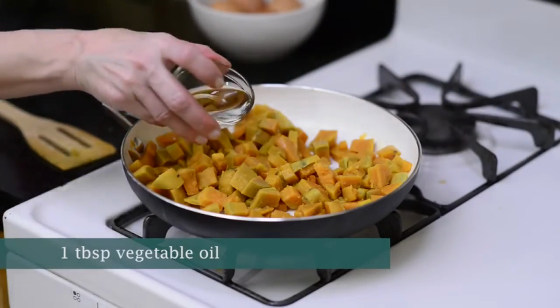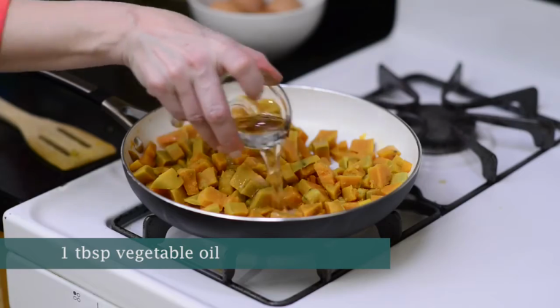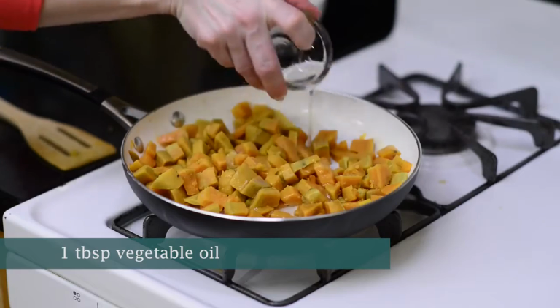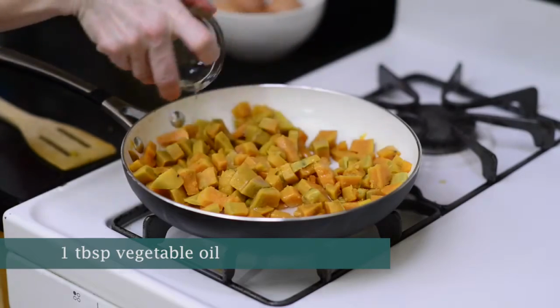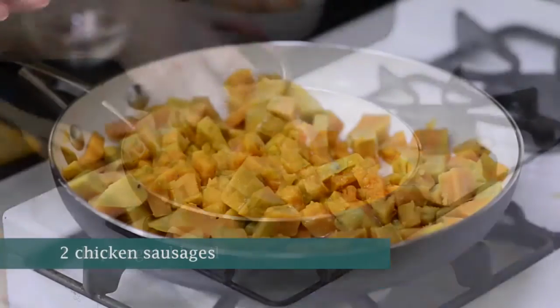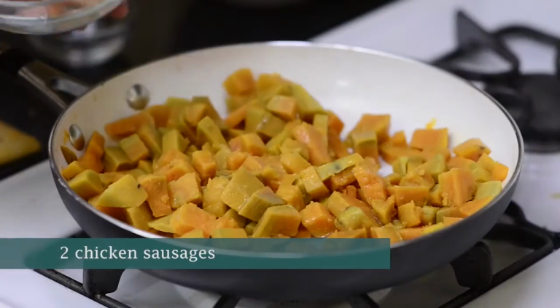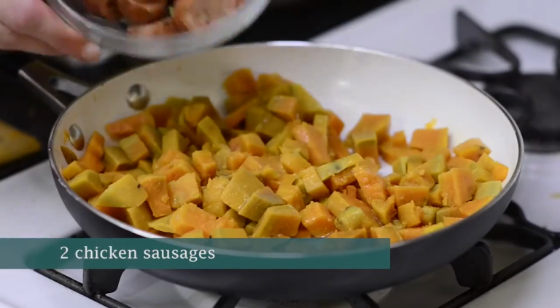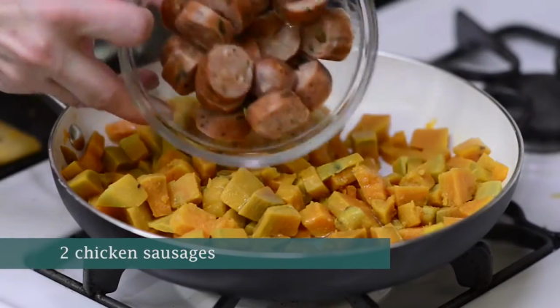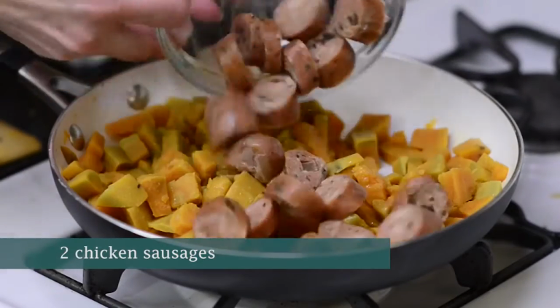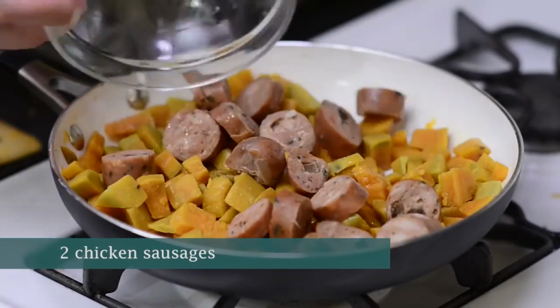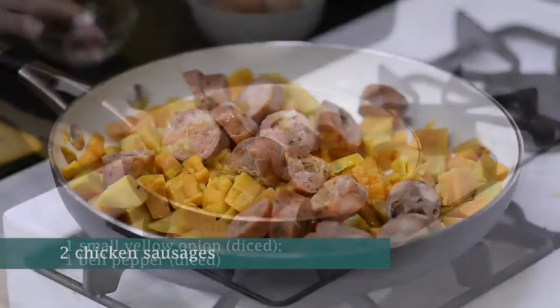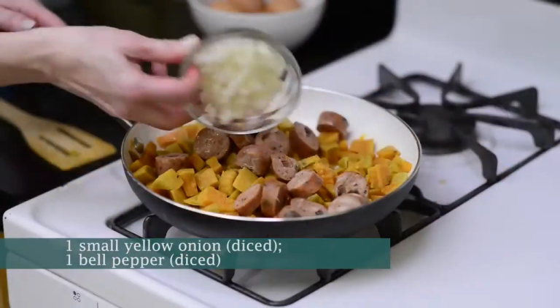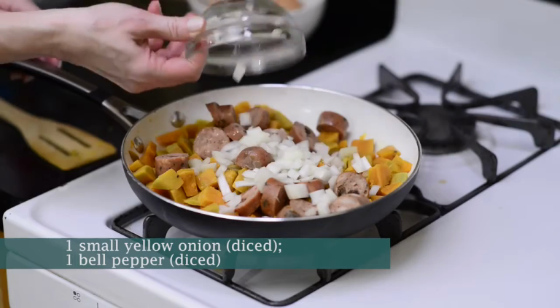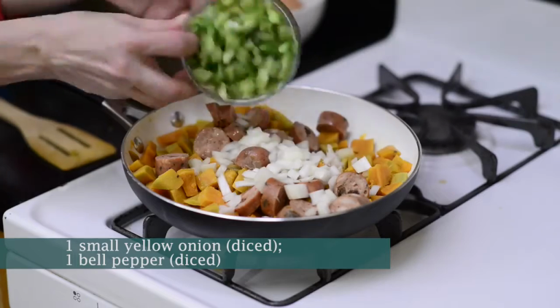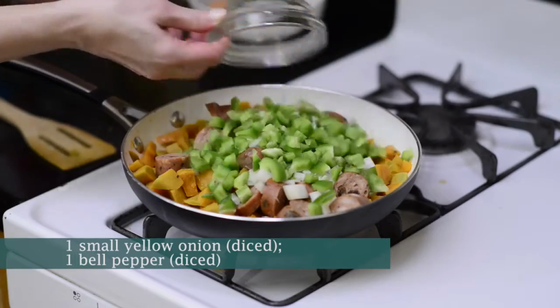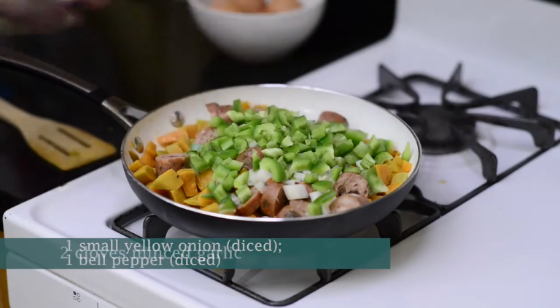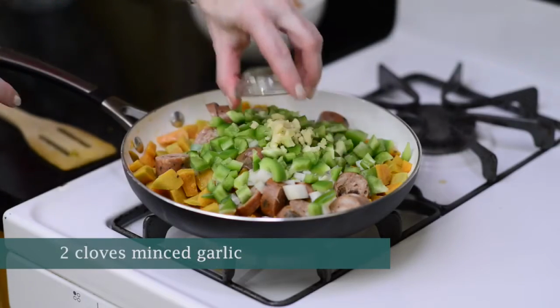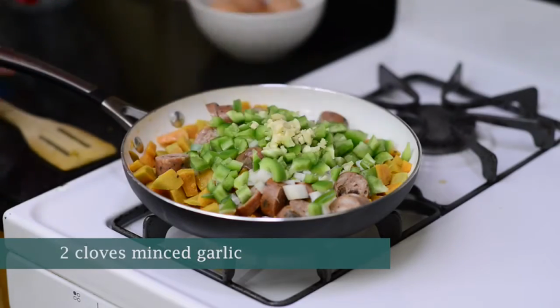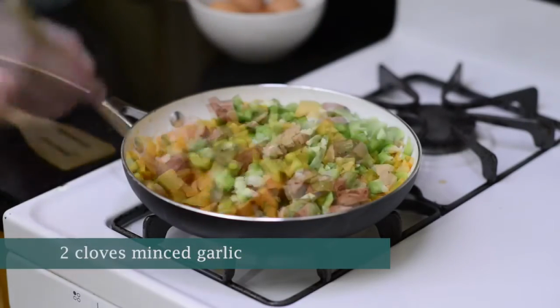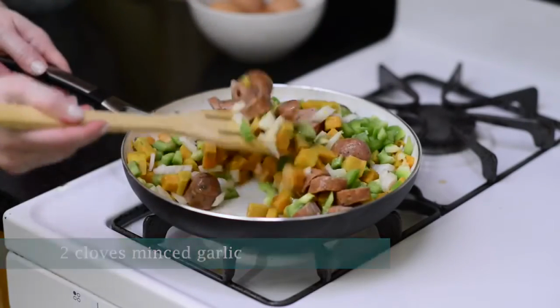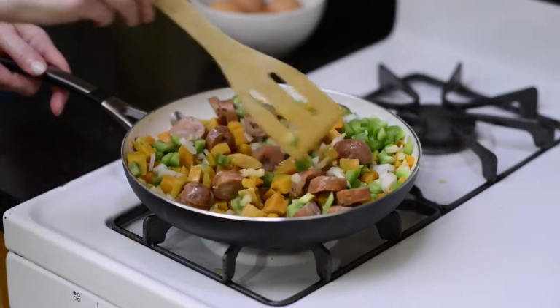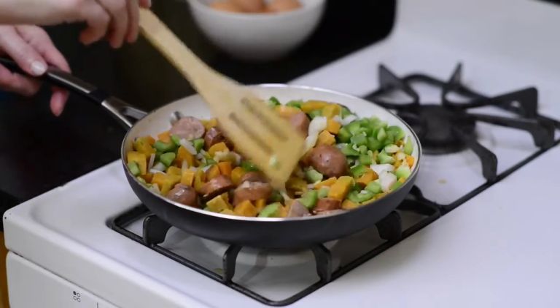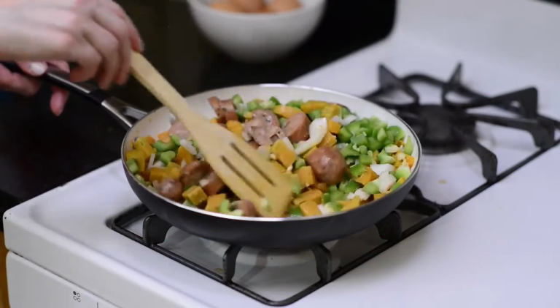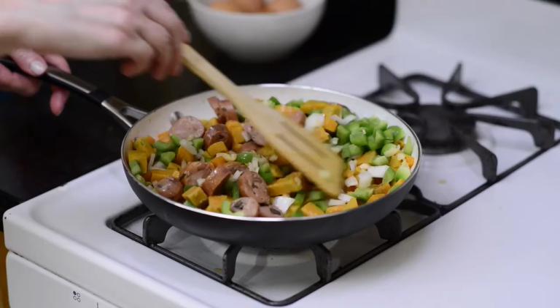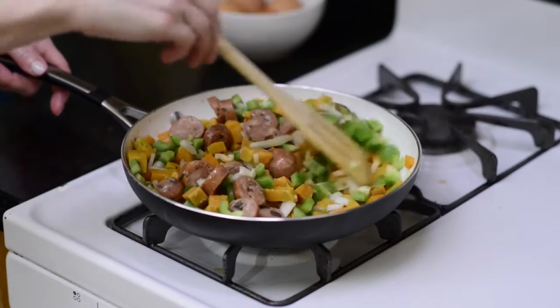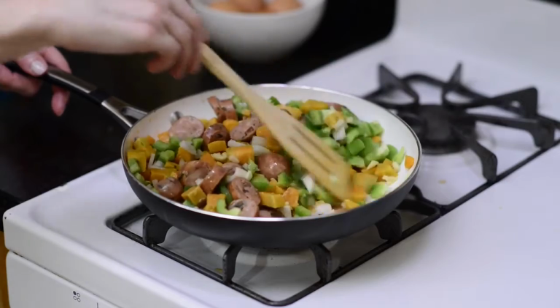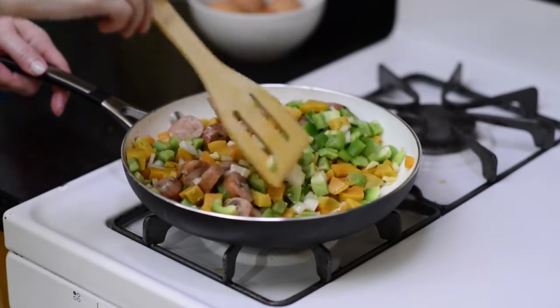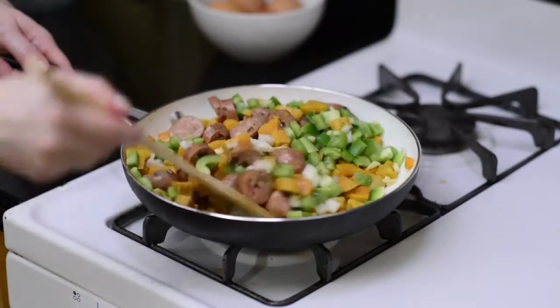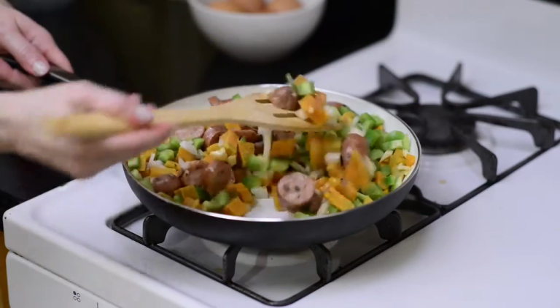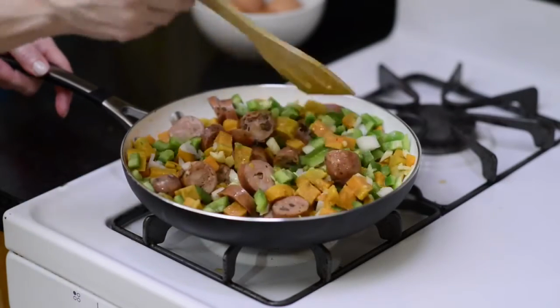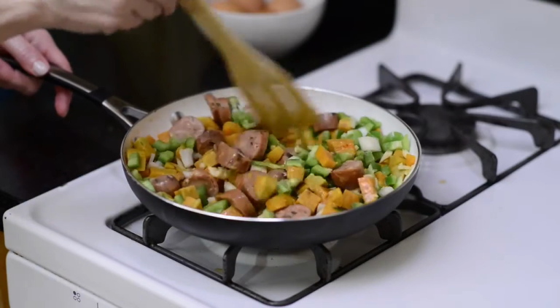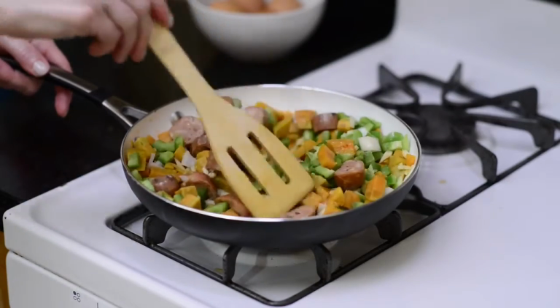Then we'll add a tablespoon of oil, two links of chicken sausage cut into slices, onion, bell pepper, and garlic to the skillet. We'll cook this for about 20 minutes, stirring occasionally, just until our onions are lightly browned and the sweet potatoes are tender.